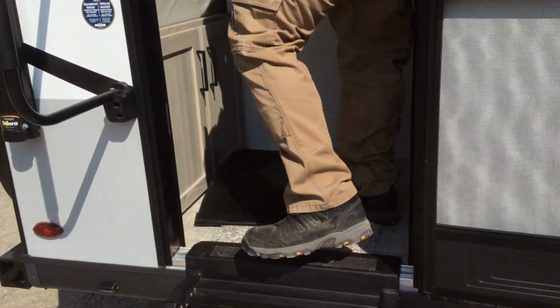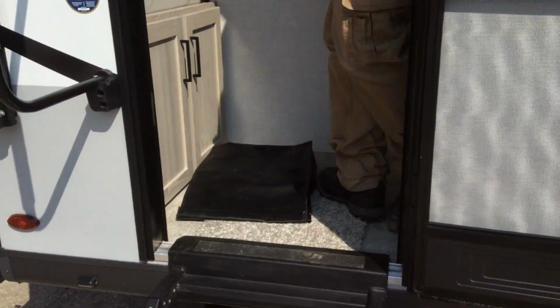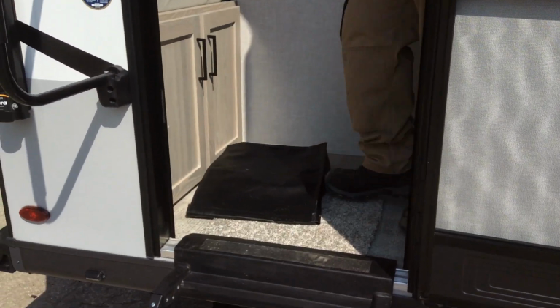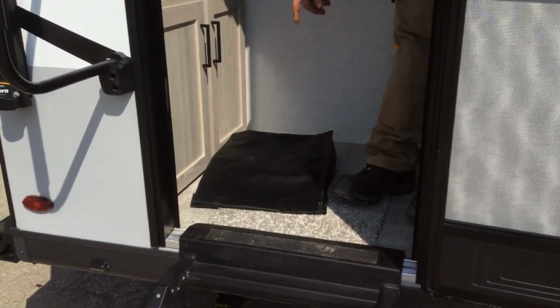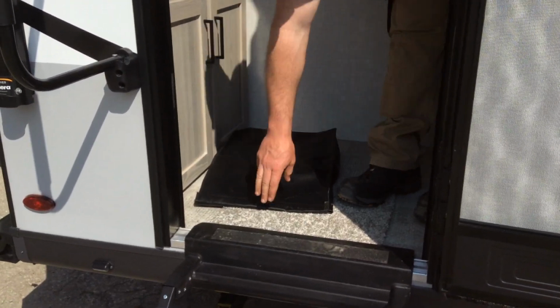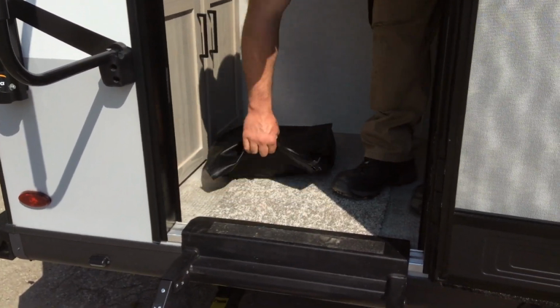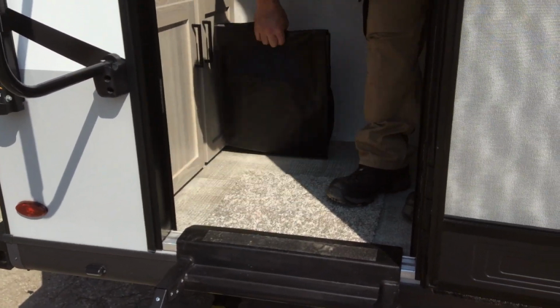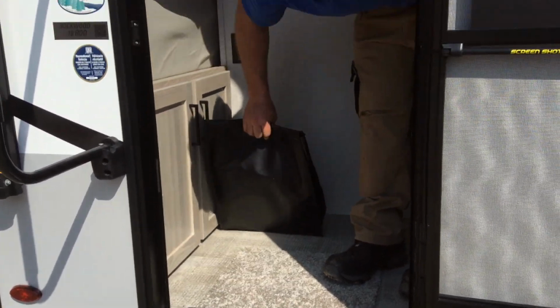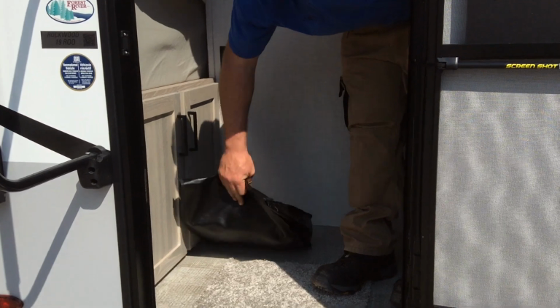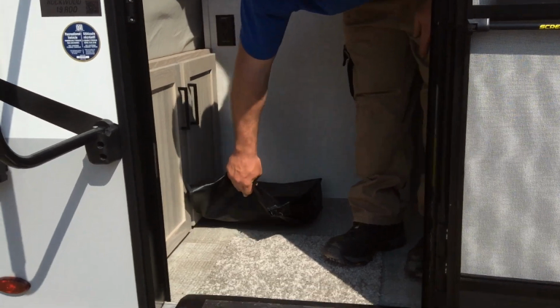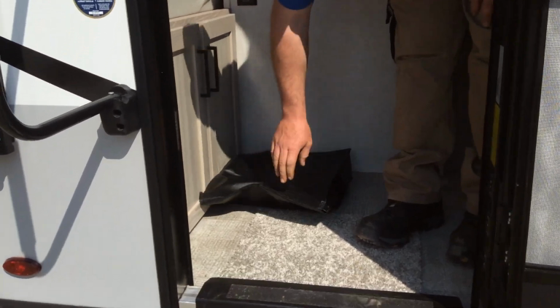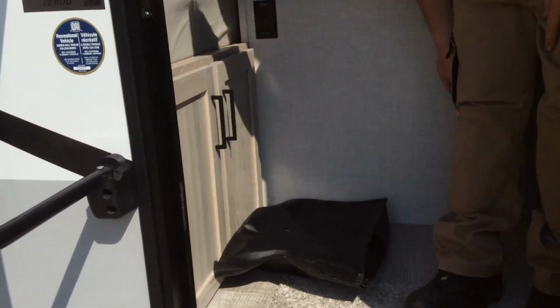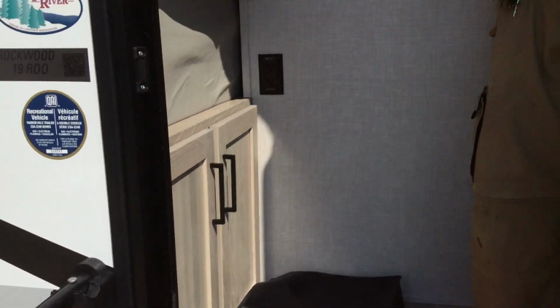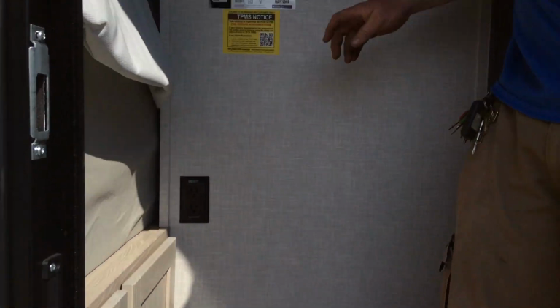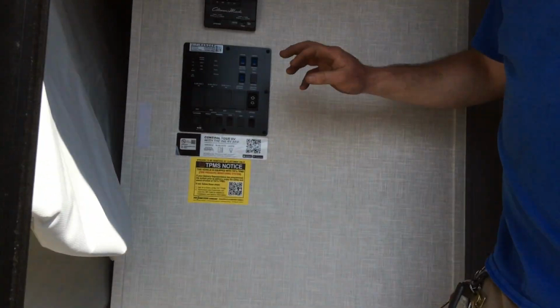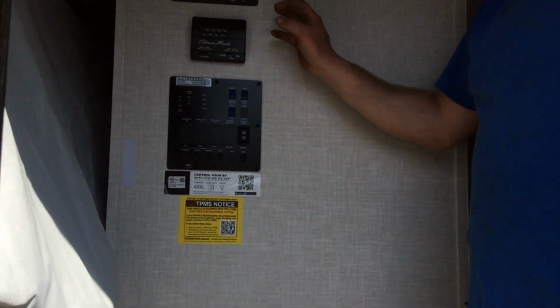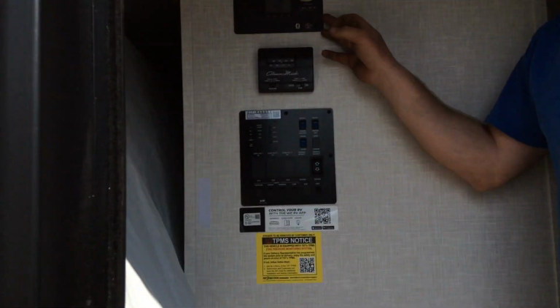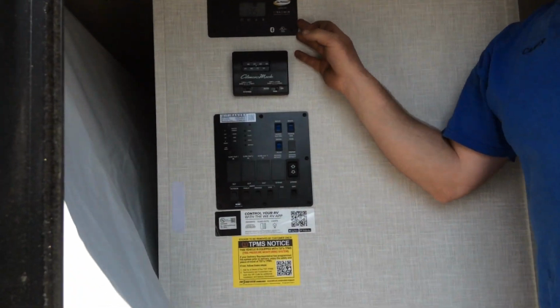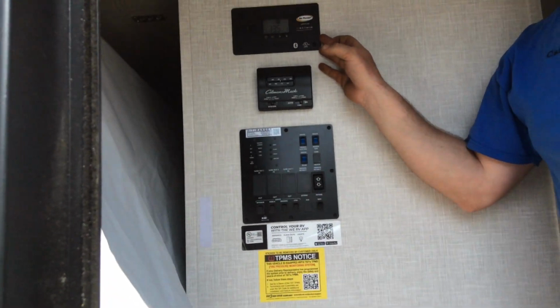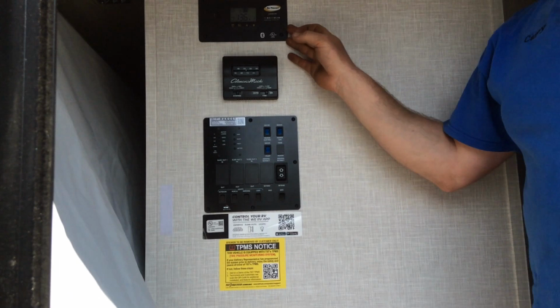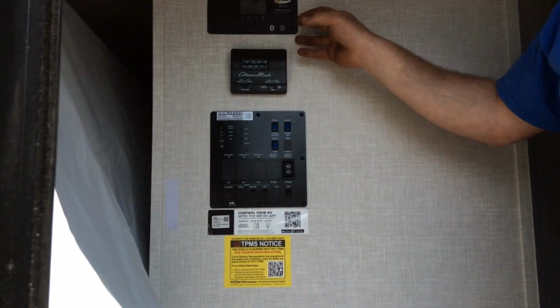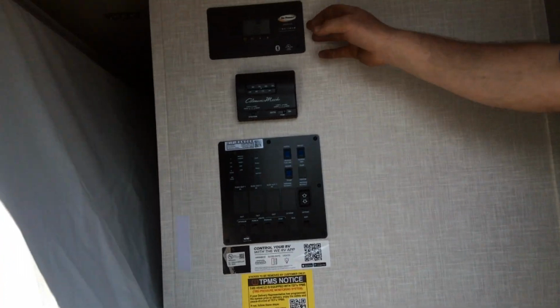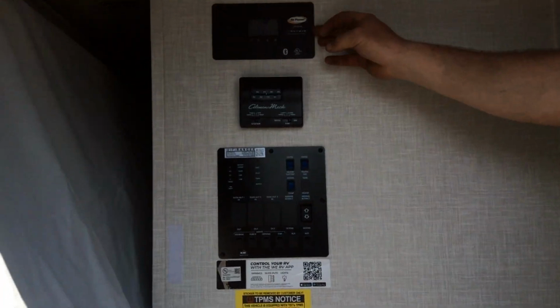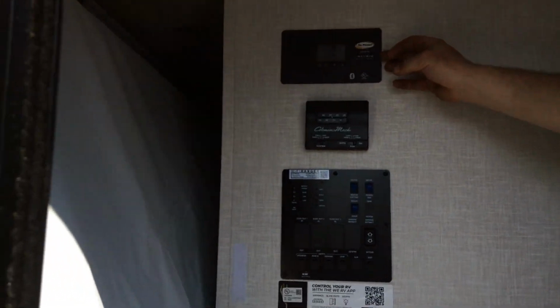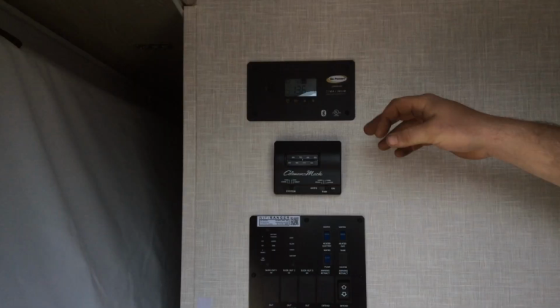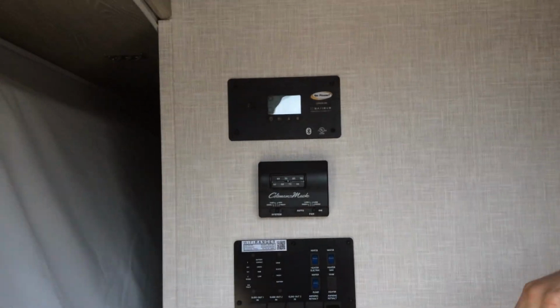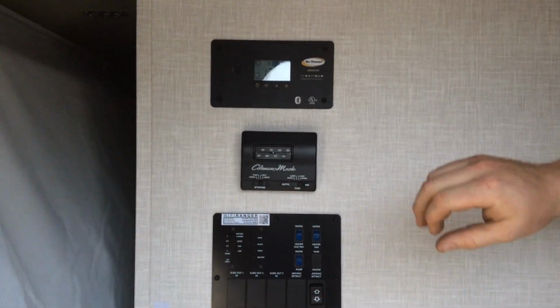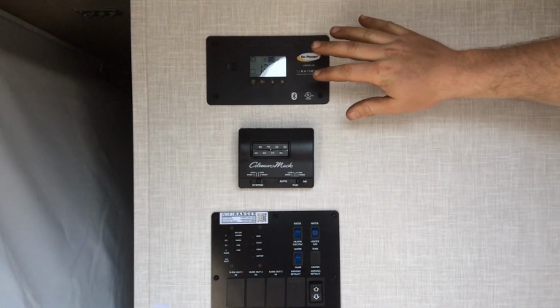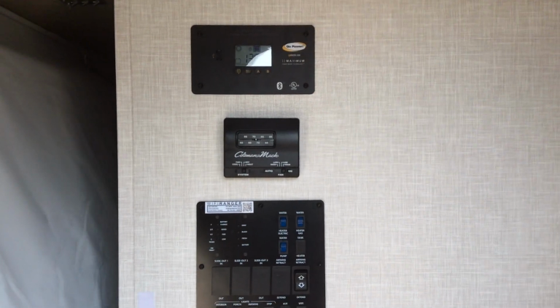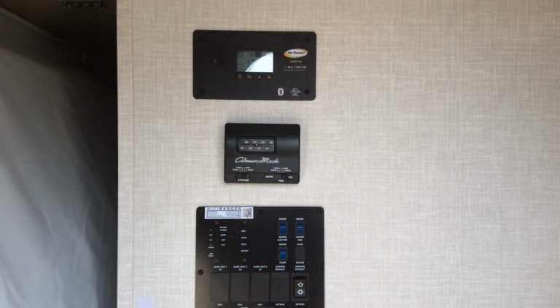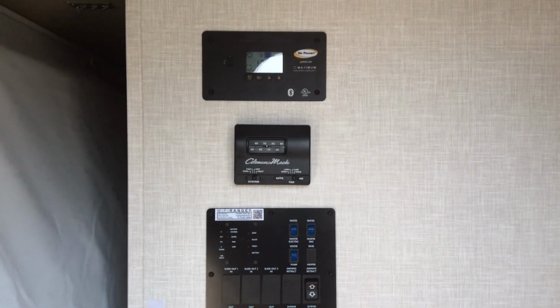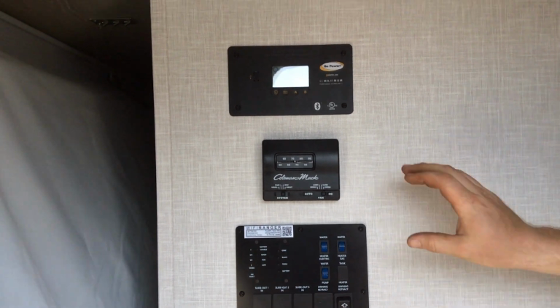Coming into the trailer, this black bag is your power cord — 25 feet of cord. Your solar panel system has 190 watts of solar already on the roof. Your control panel is right here.